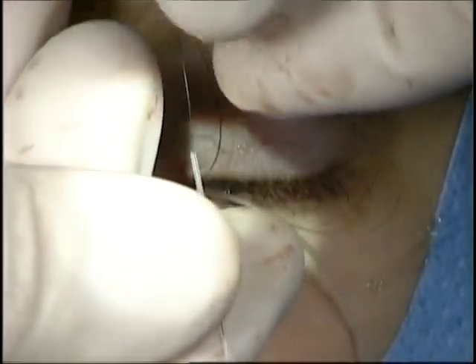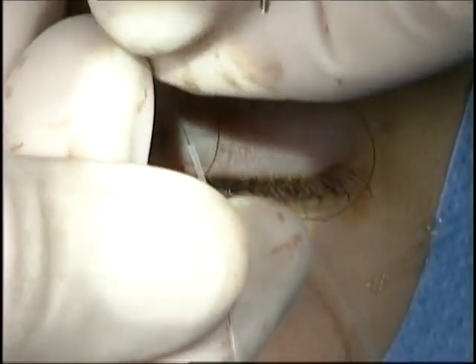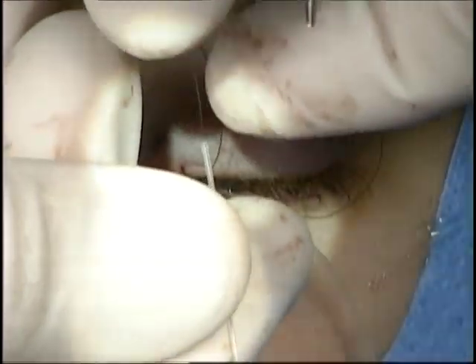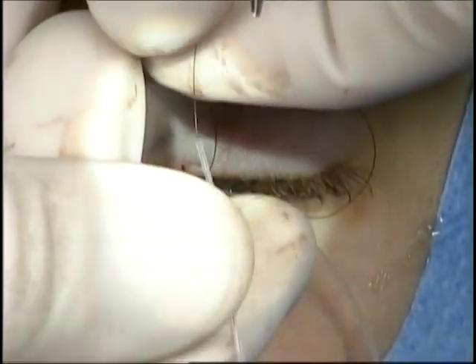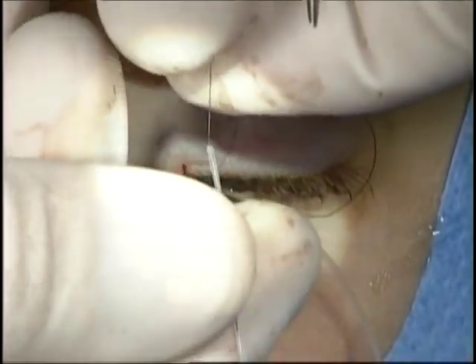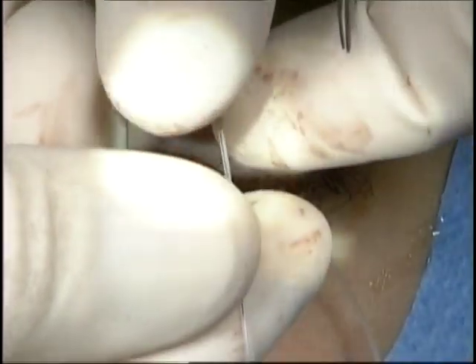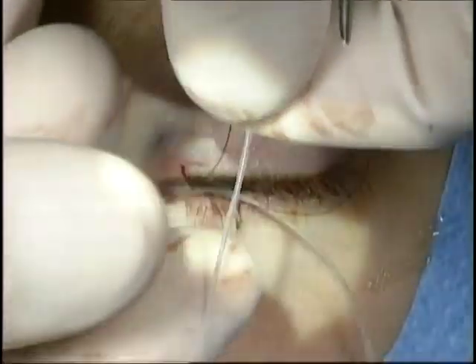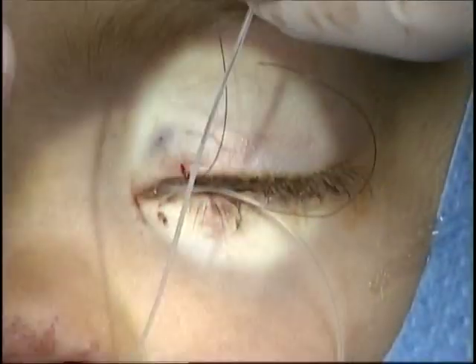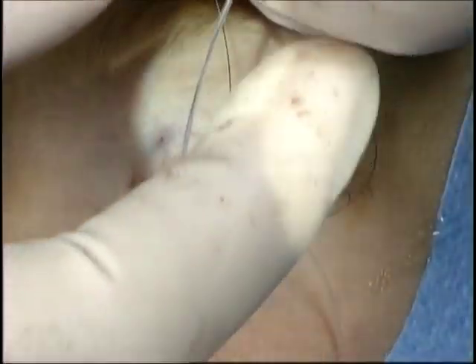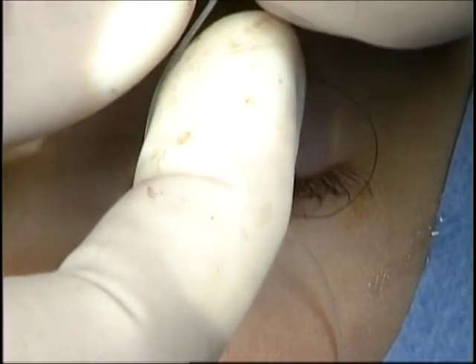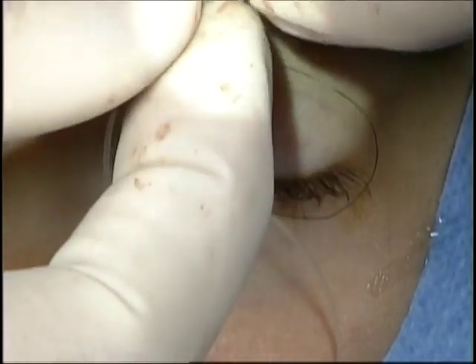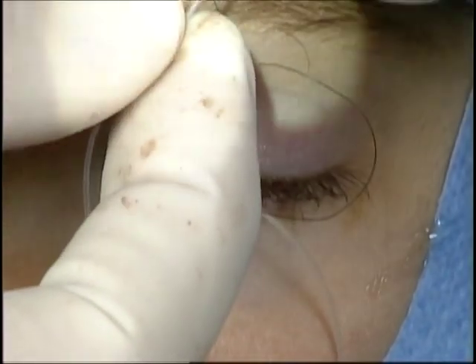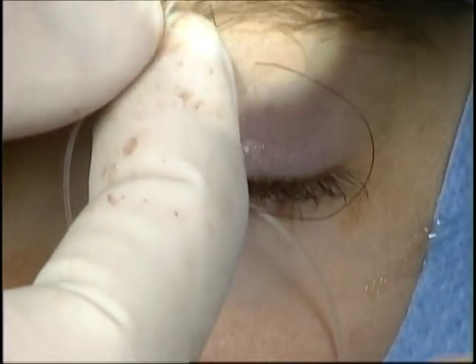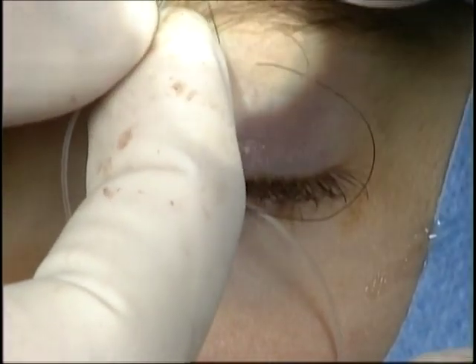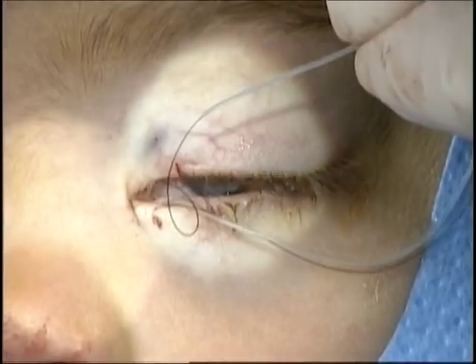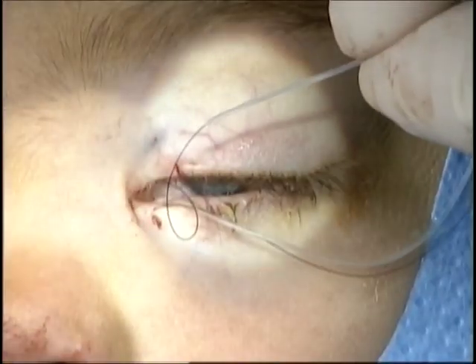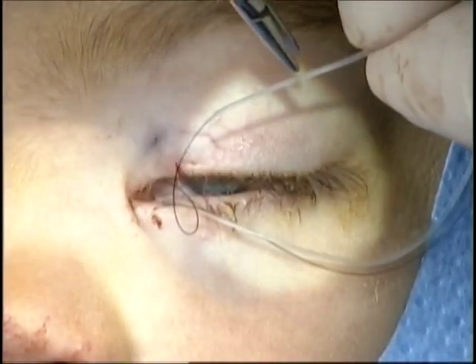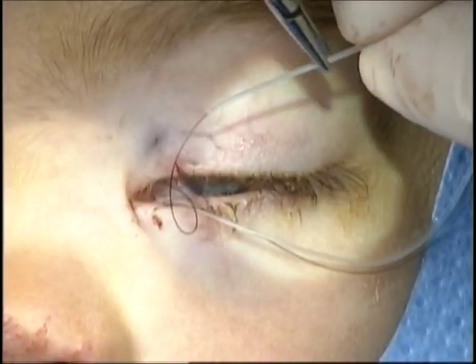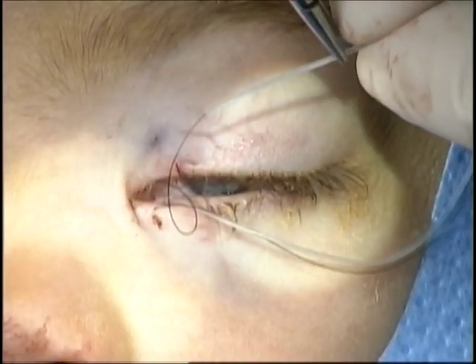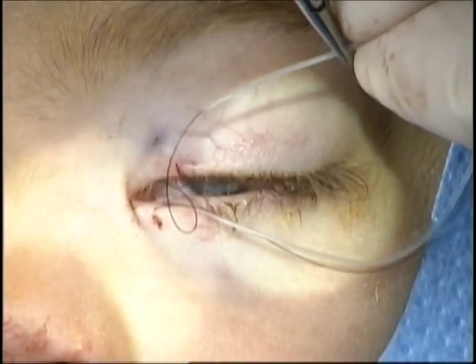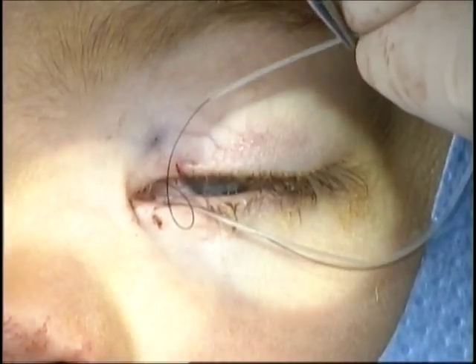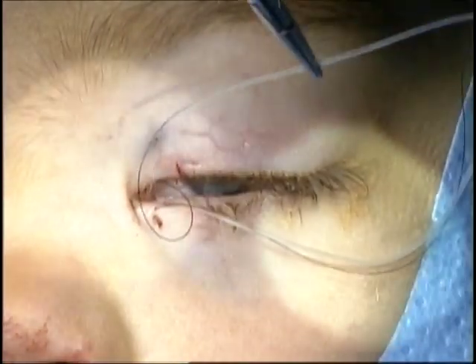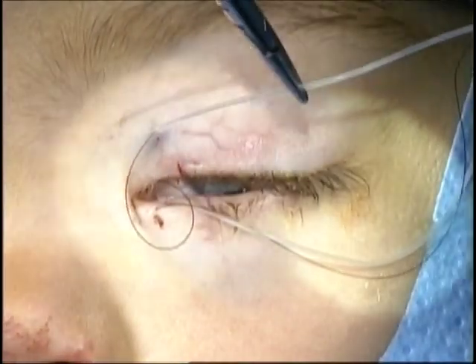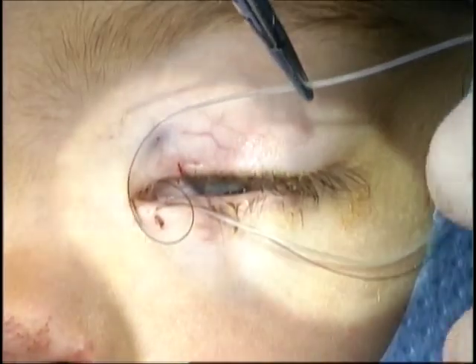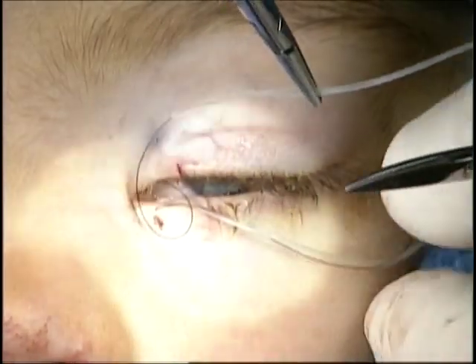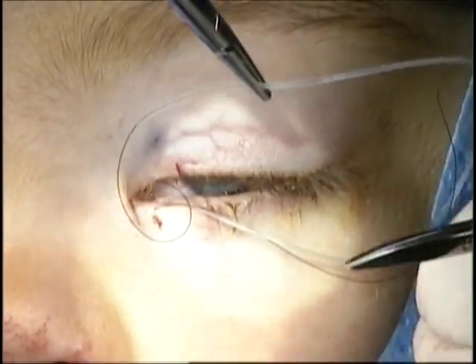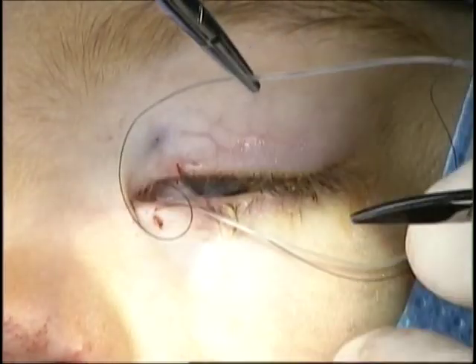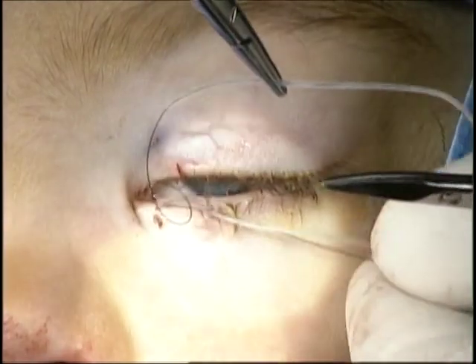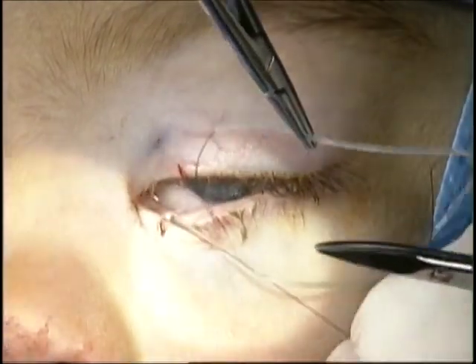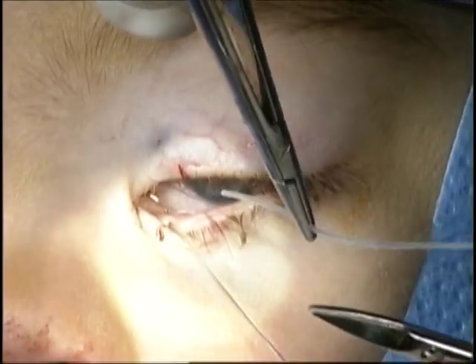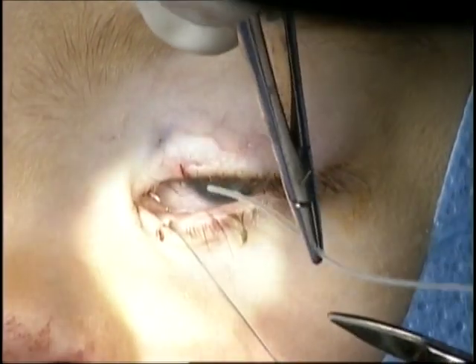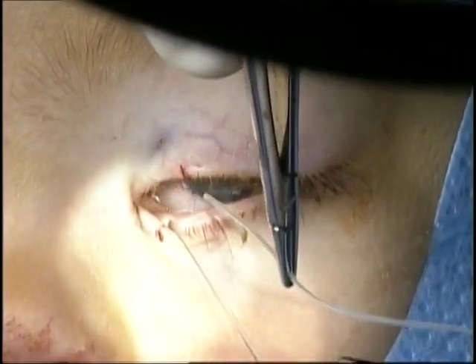The nylon suture goes through the upper punctum. The stent is then fixed to the nylon suture and rotated through, then retrieved from the lower punctum.